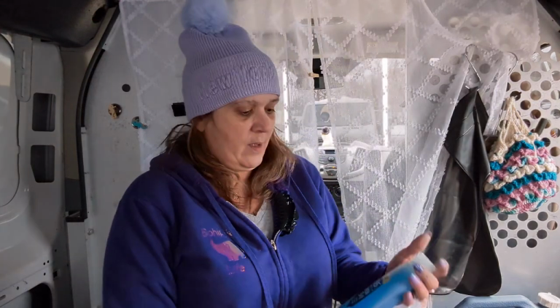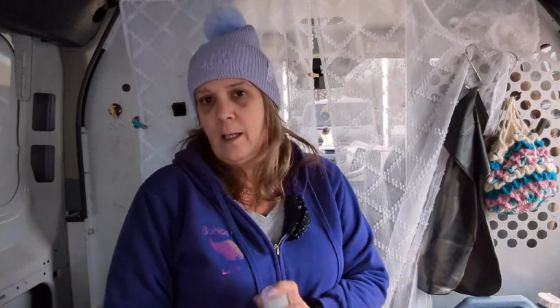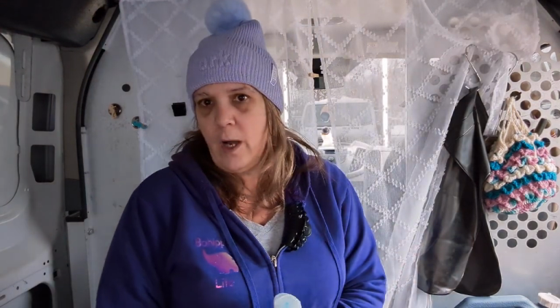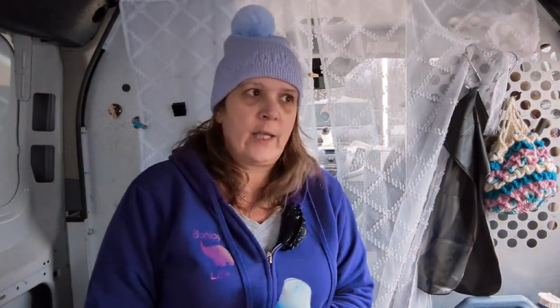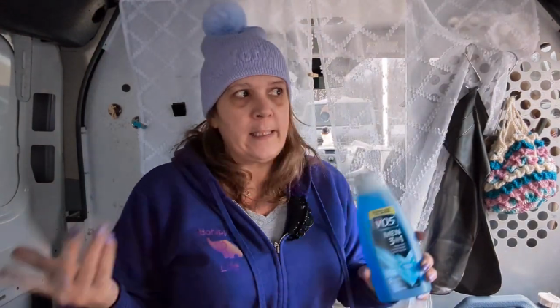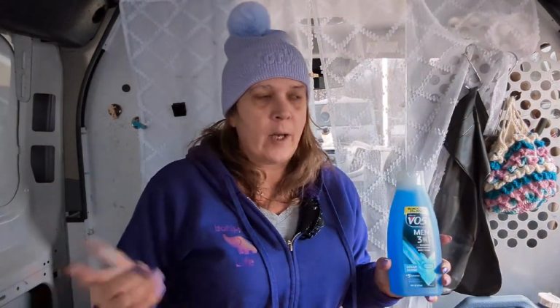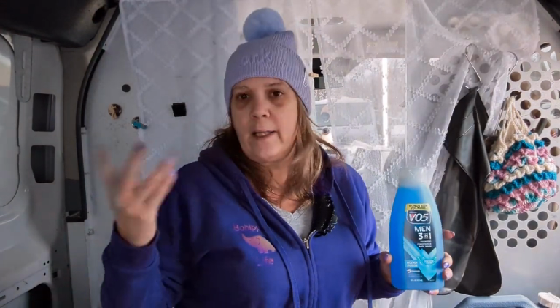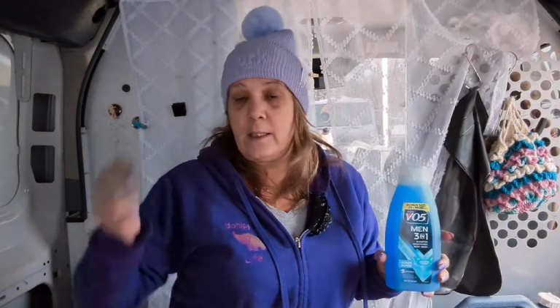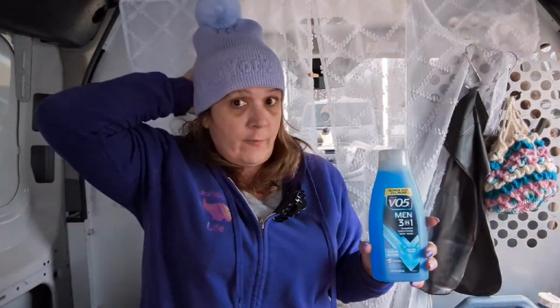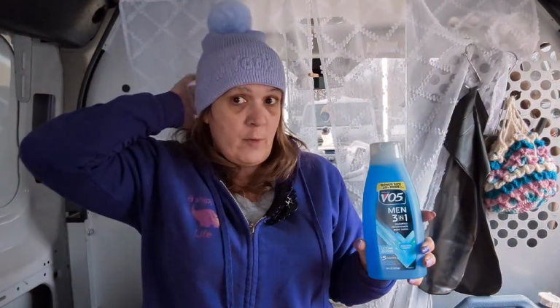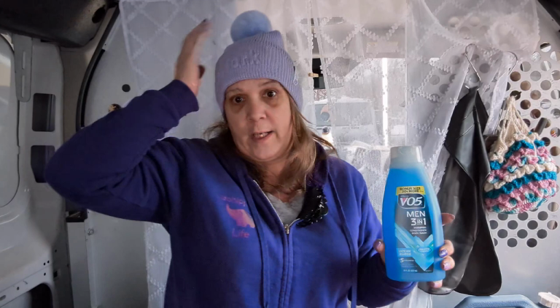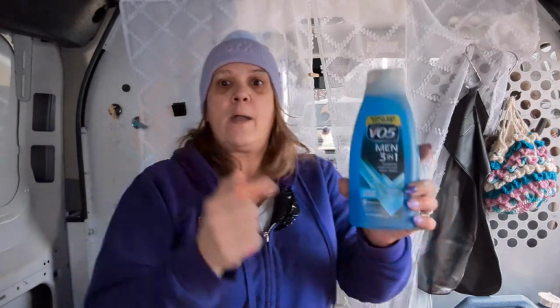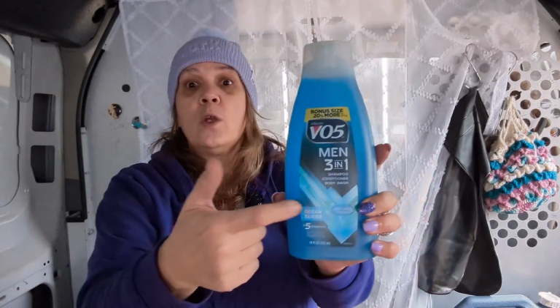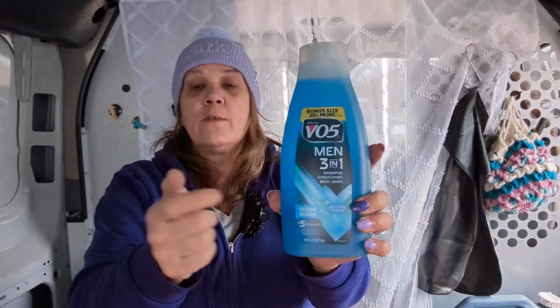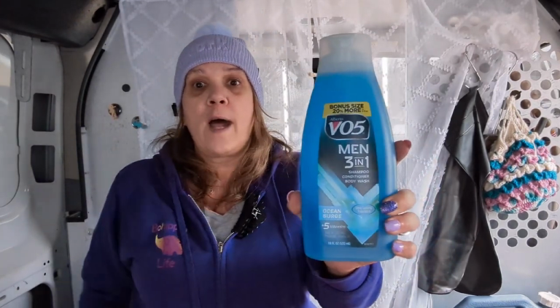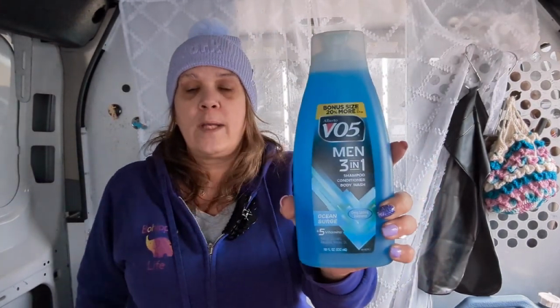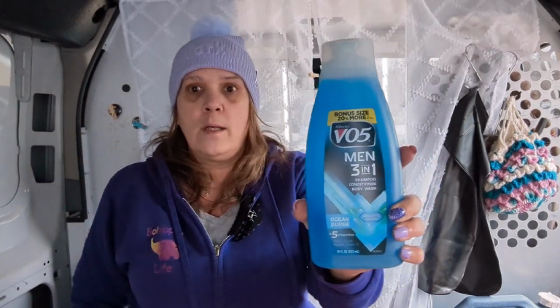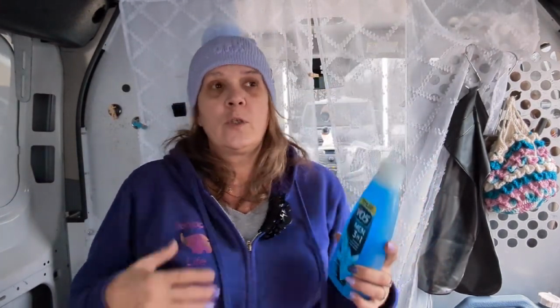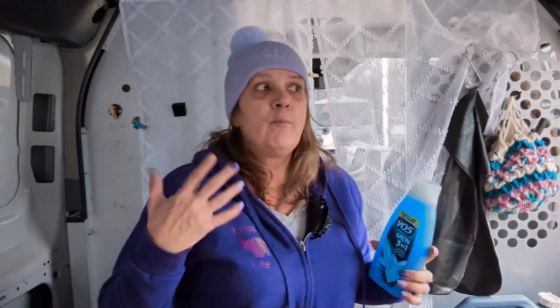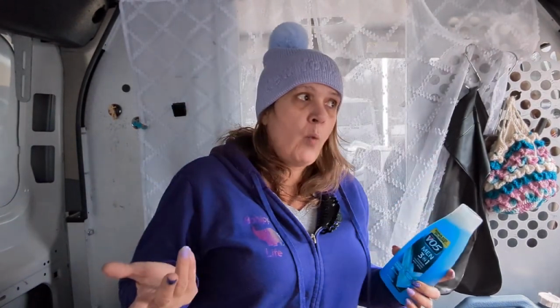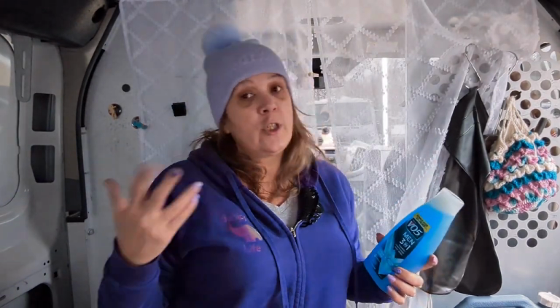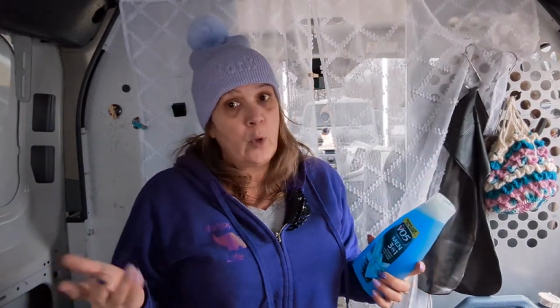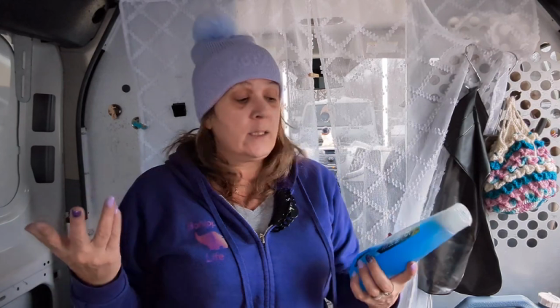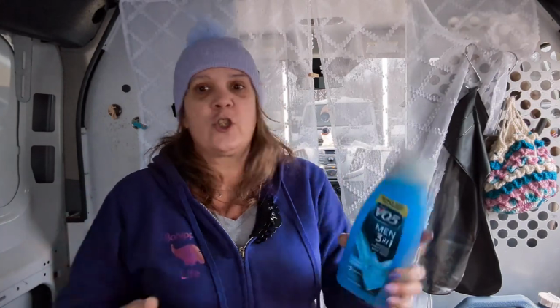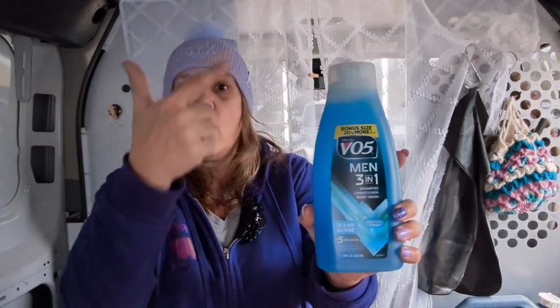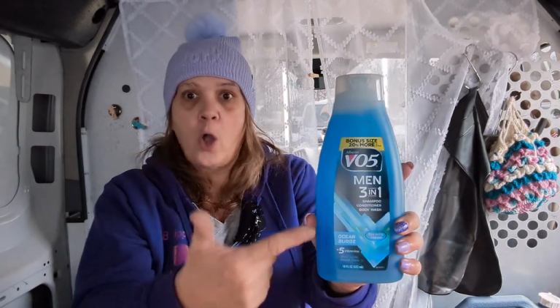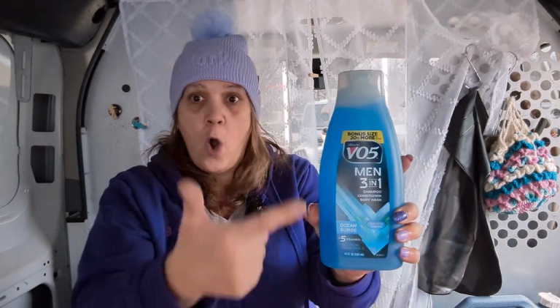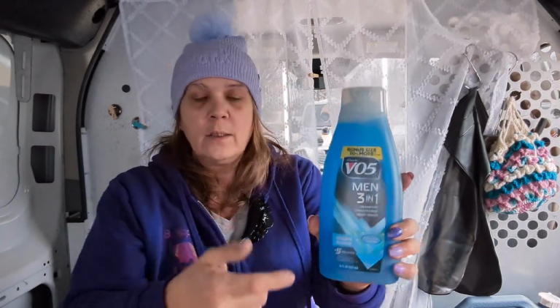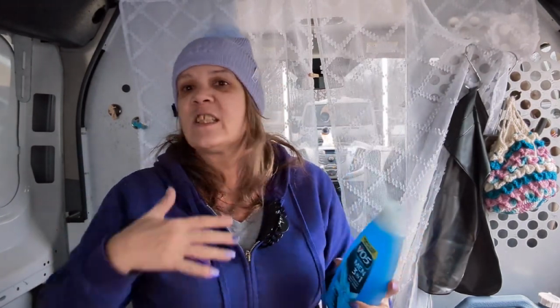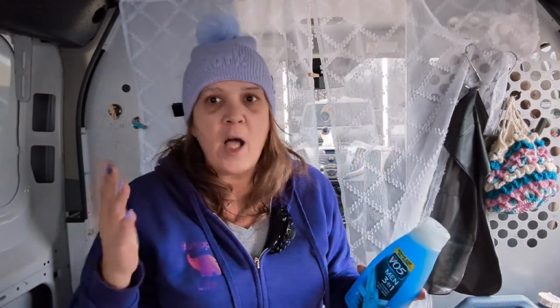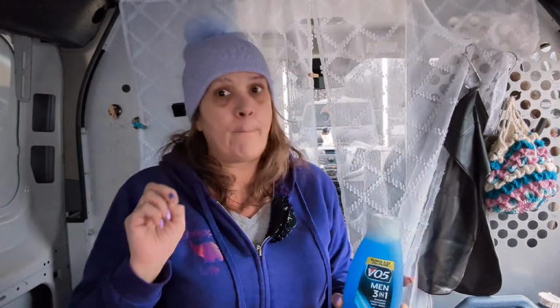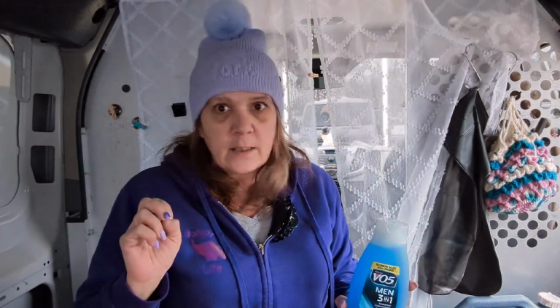I was thinking Larry might need some too. Not like I didn't get enough with the other bars, but look at the VO5 three-in-one — body wash, shampoo, and conditioner all in one, and it smells amazing.